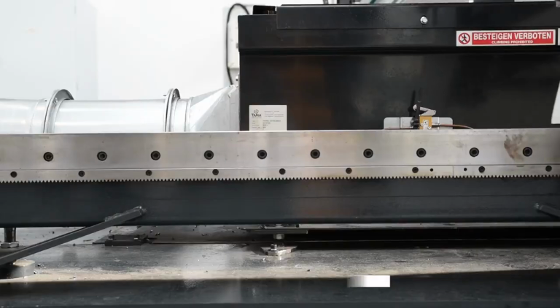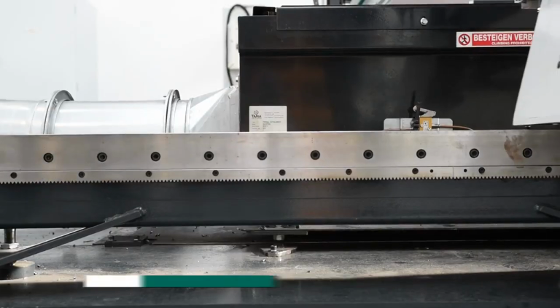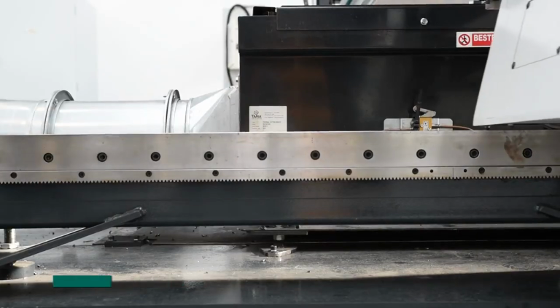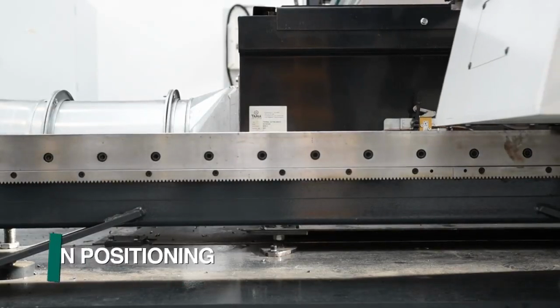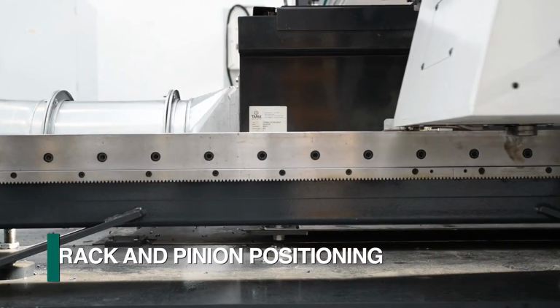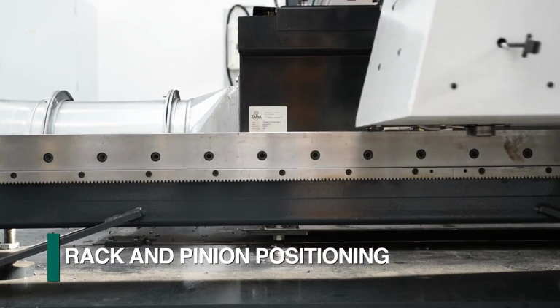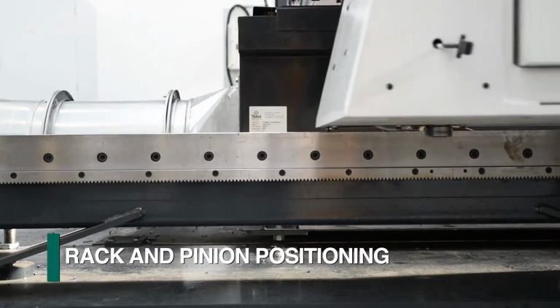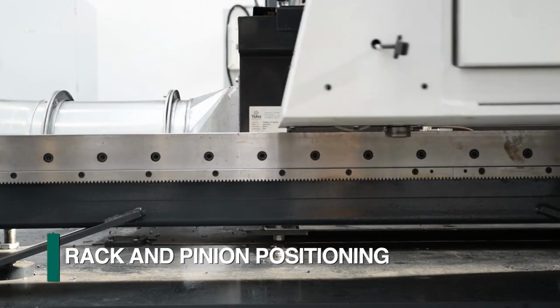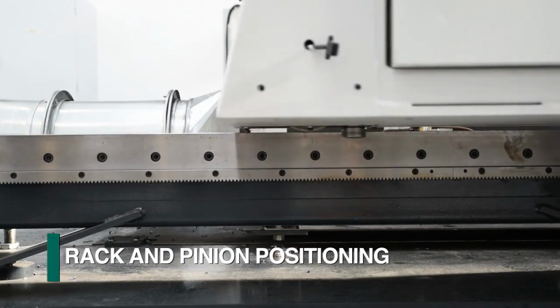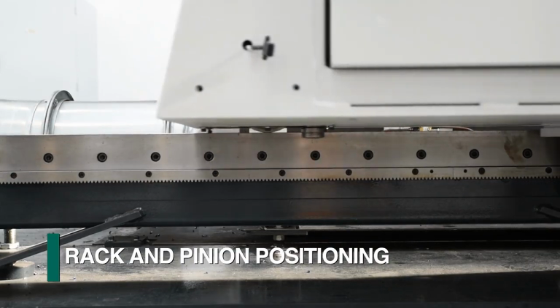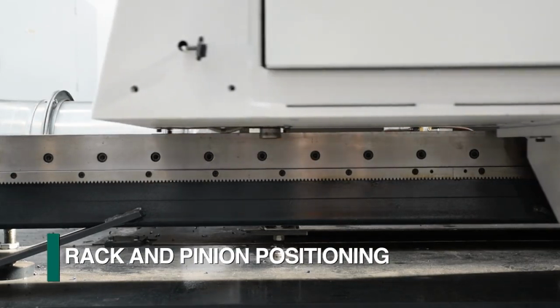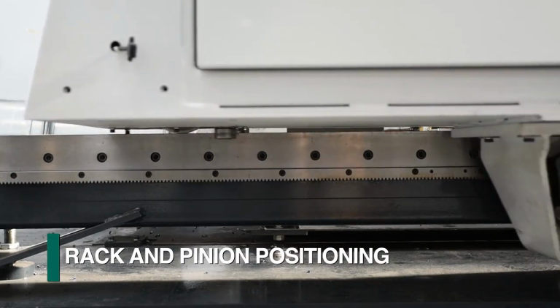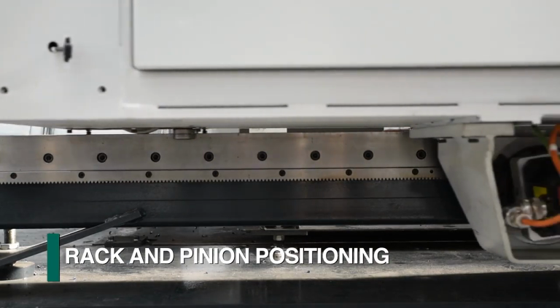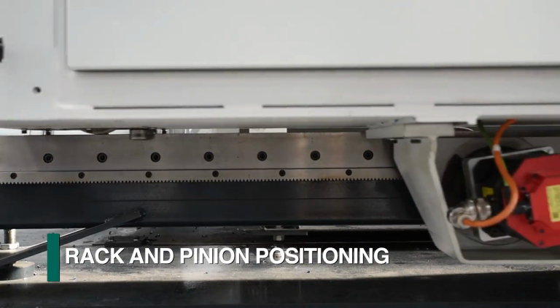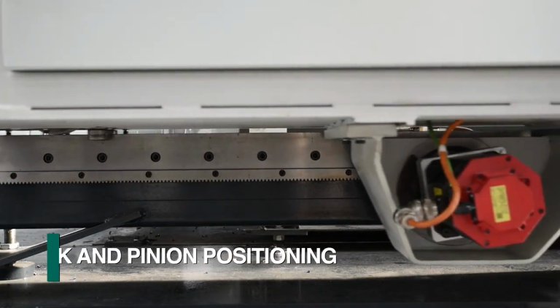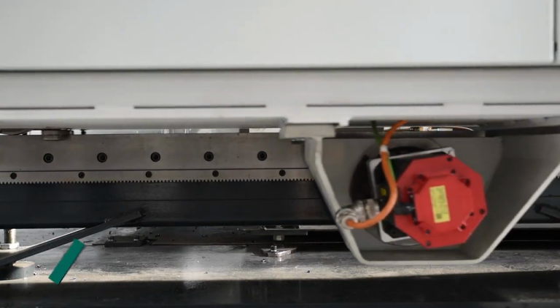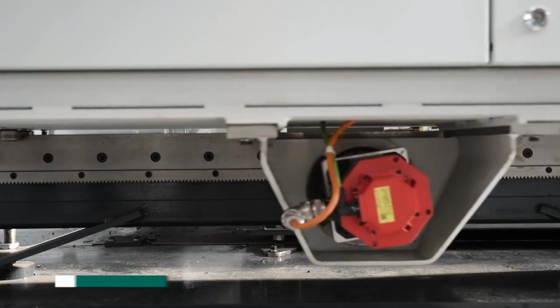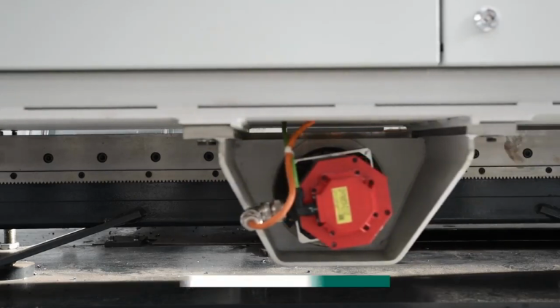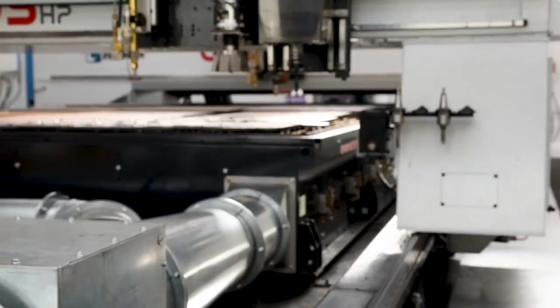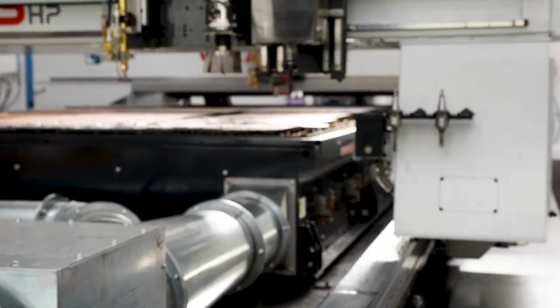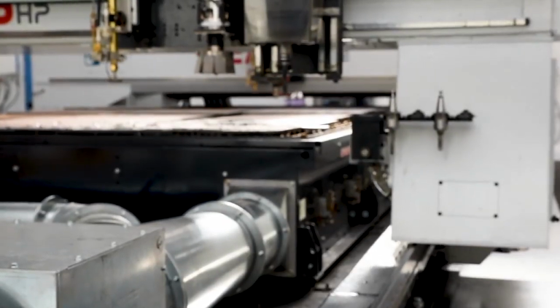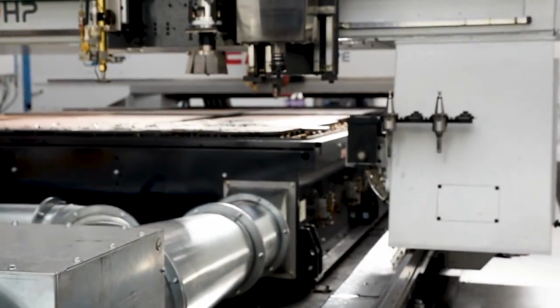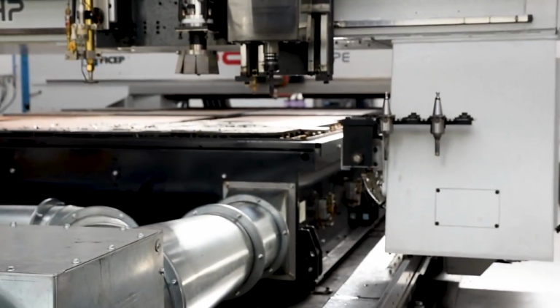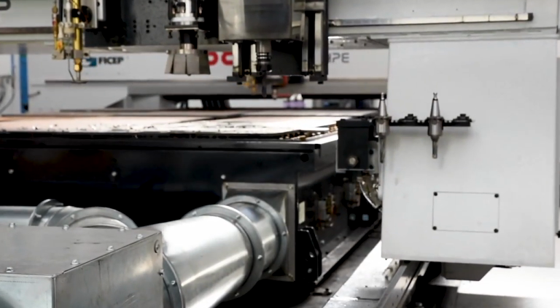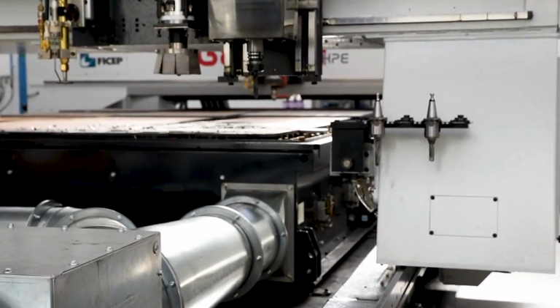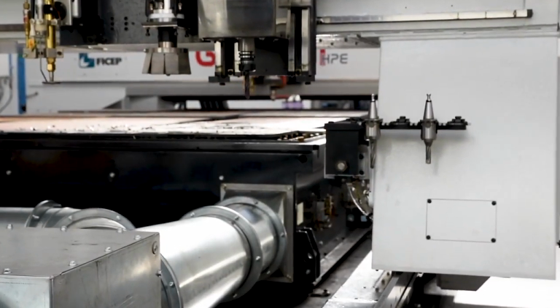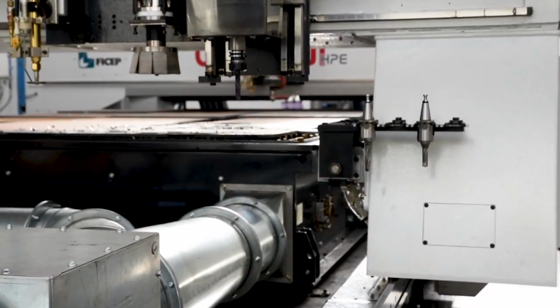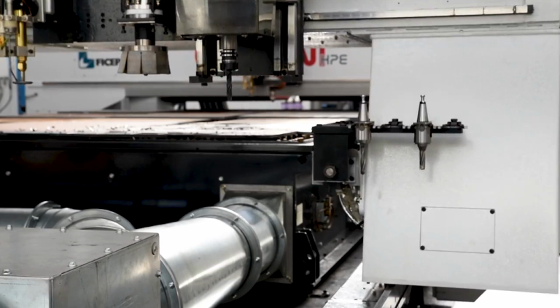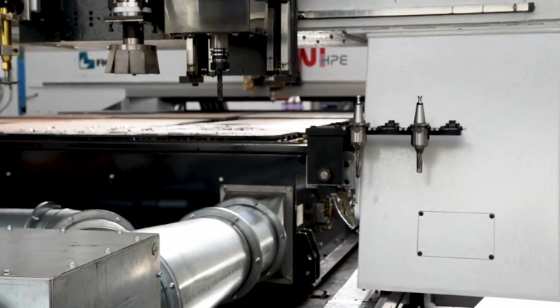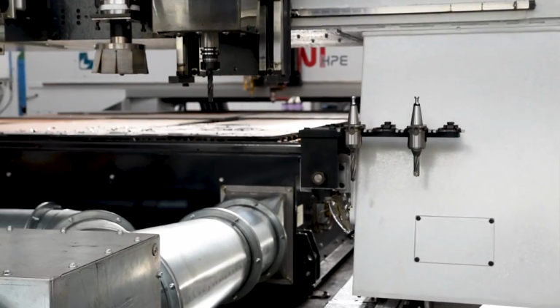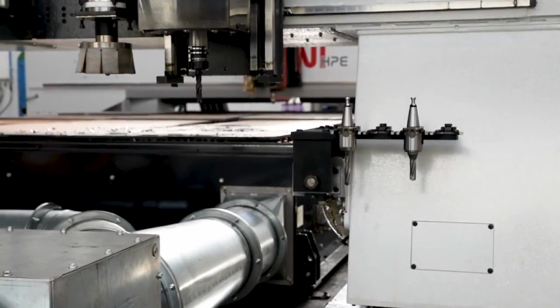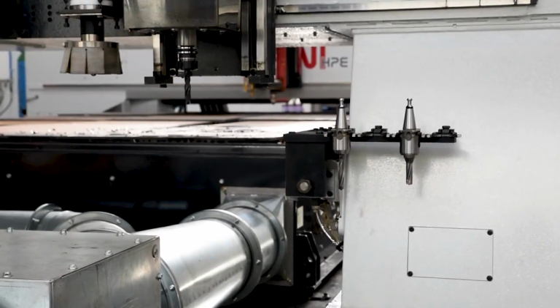The cutting bridge is positively positioned using a precision rack and pinion system with synchronized drives on each side of the cutting gantry. The Kronos bridge is guided along precision ground rails to ensure maximum stability and accuracy.